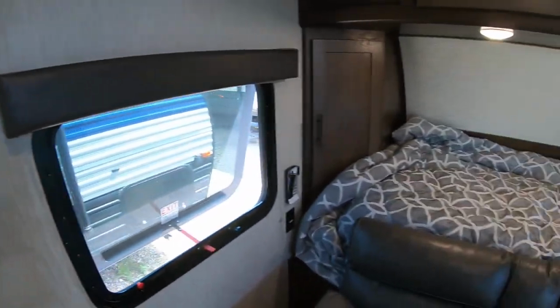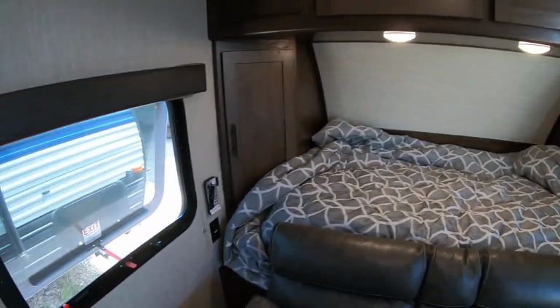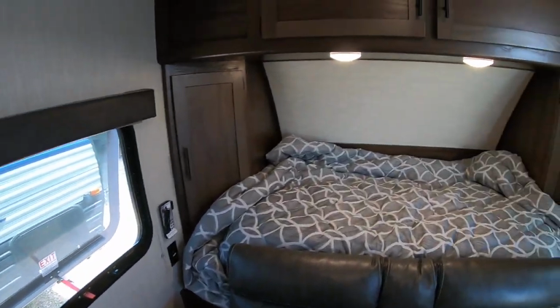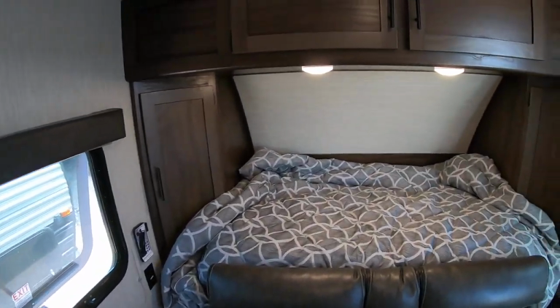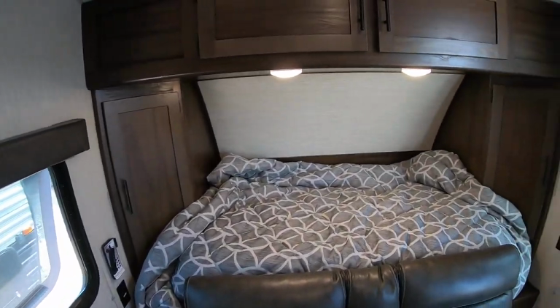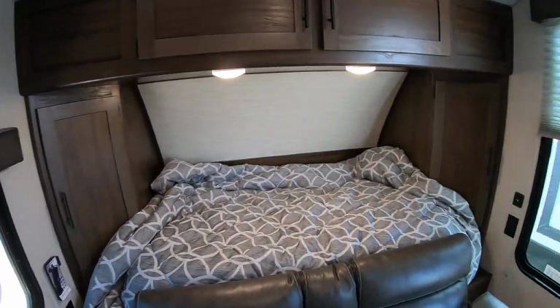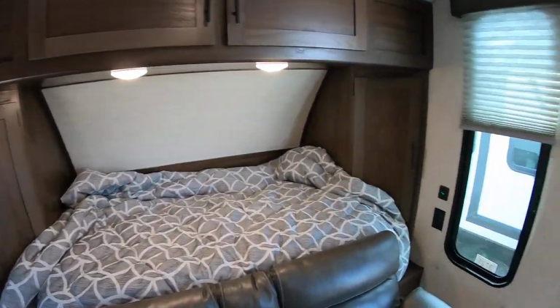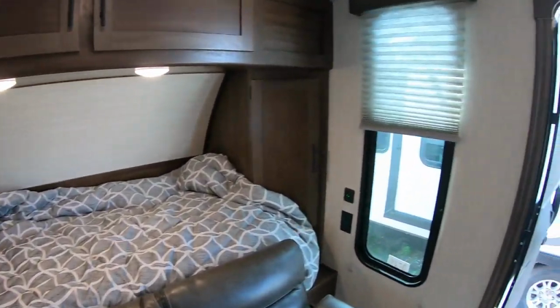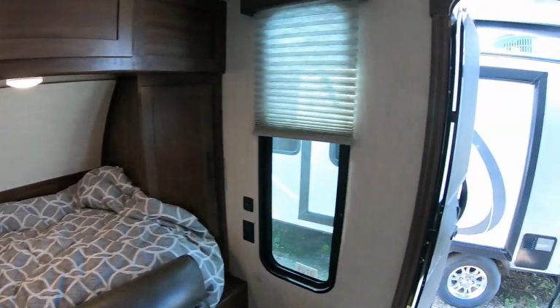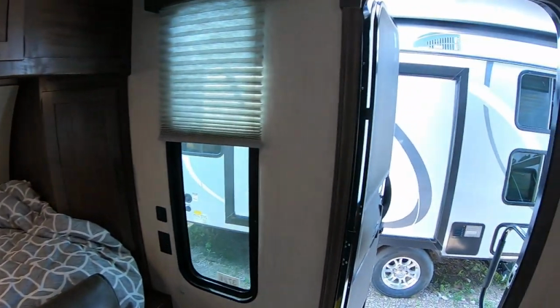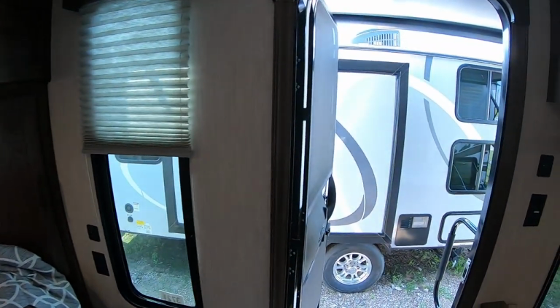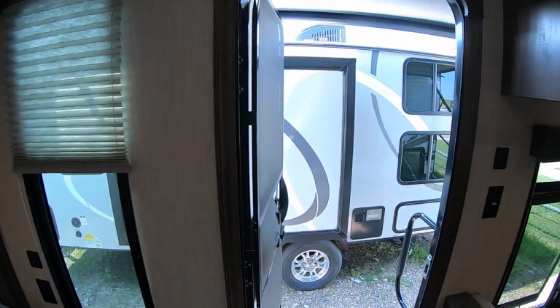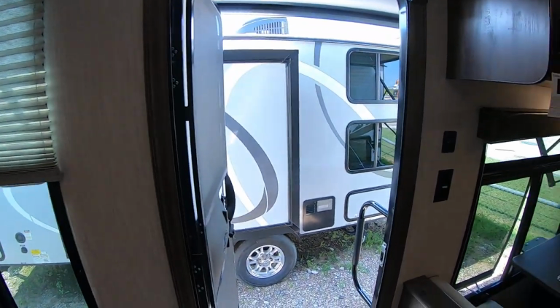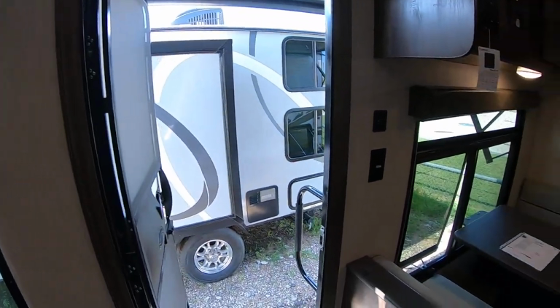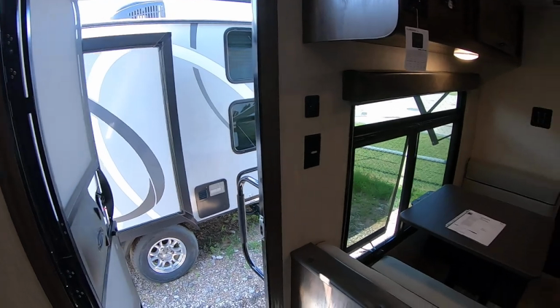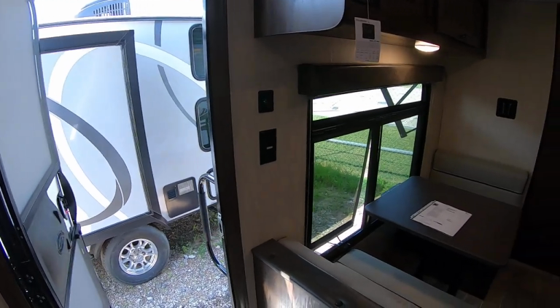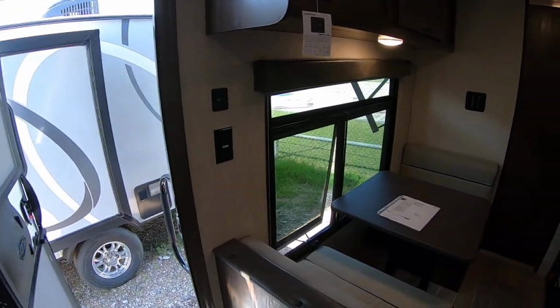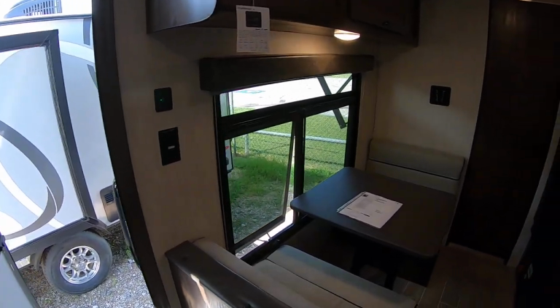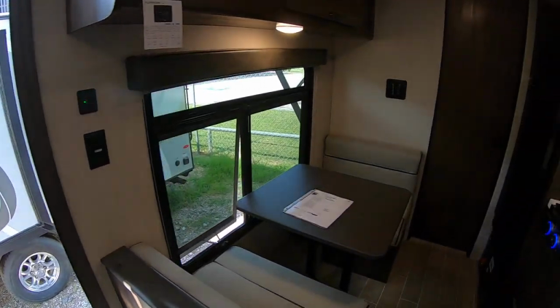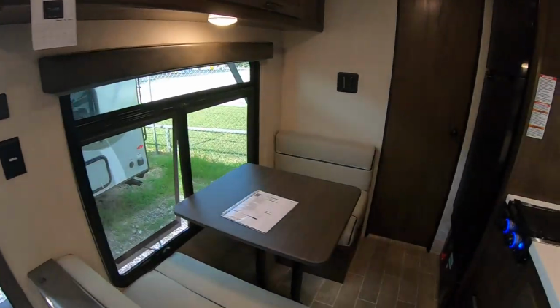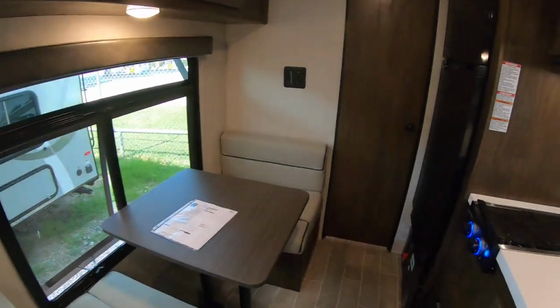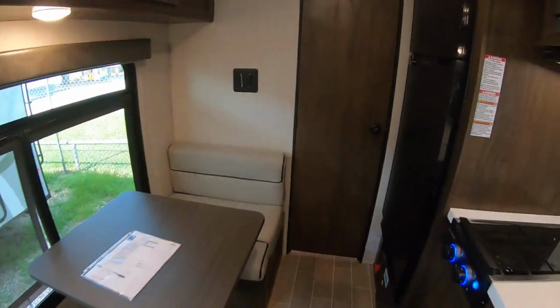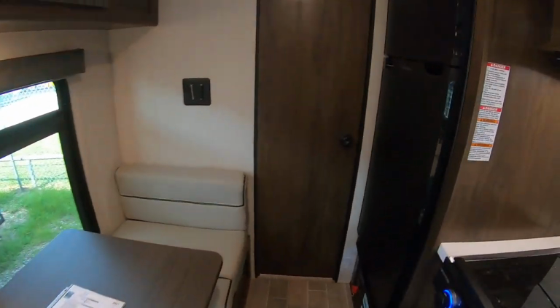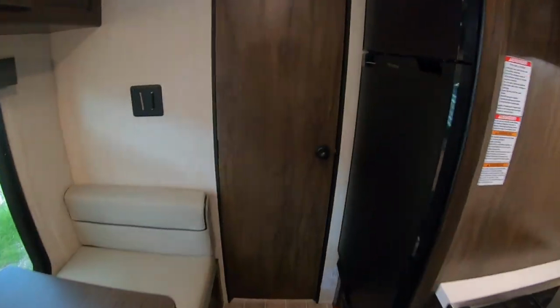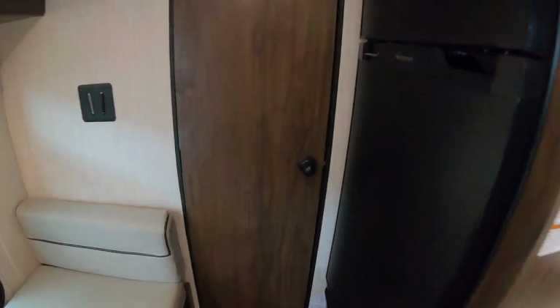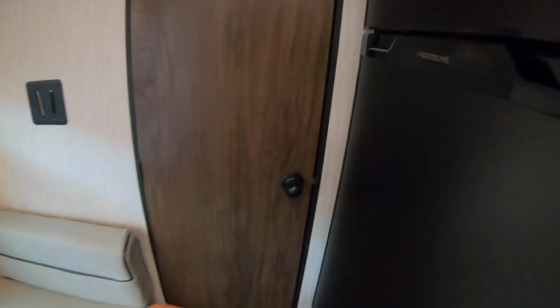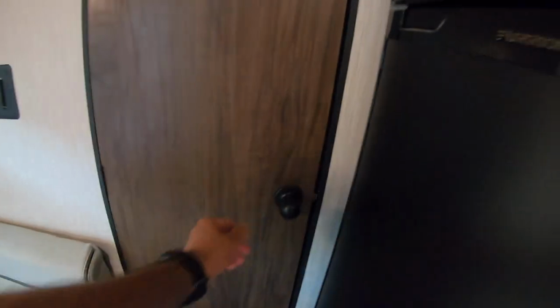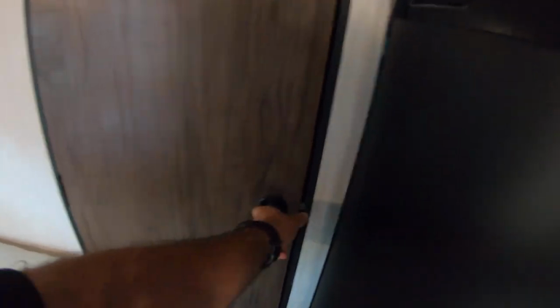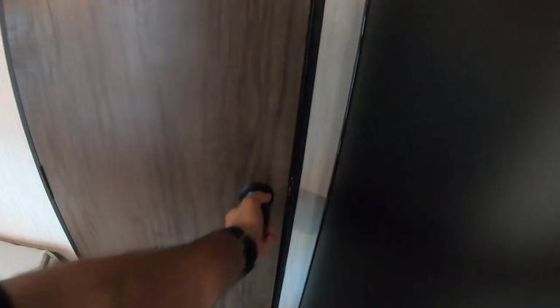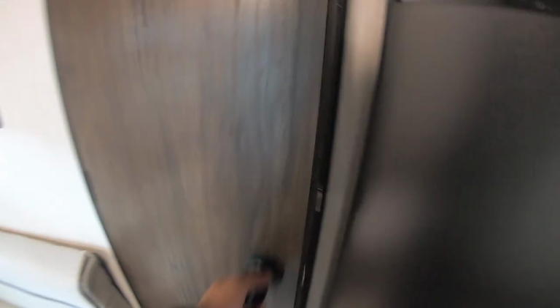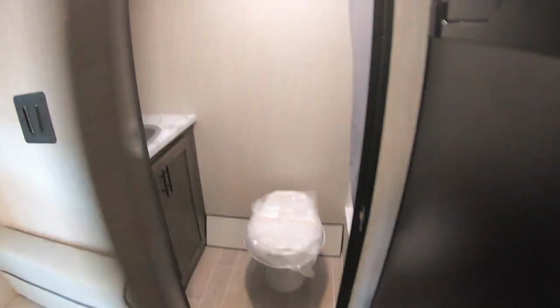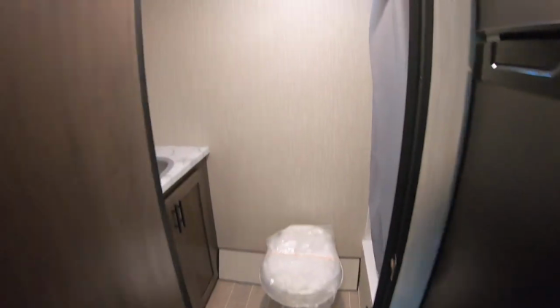All your 12-volt systems — the lights, the radio, the awning, the power tongue jack, and the fan in the bathroom — can be run with just solar.